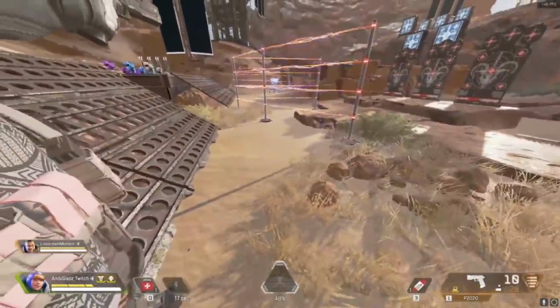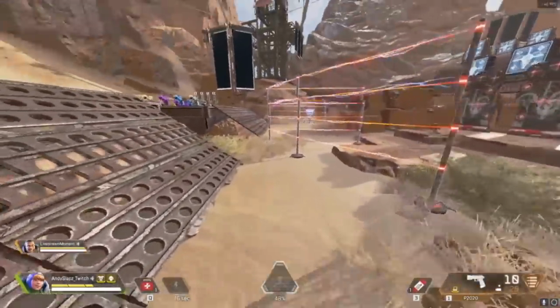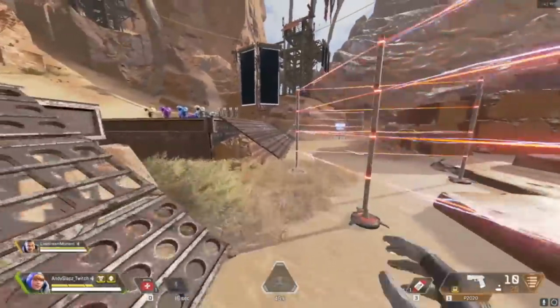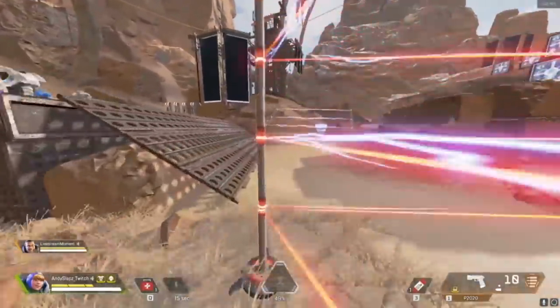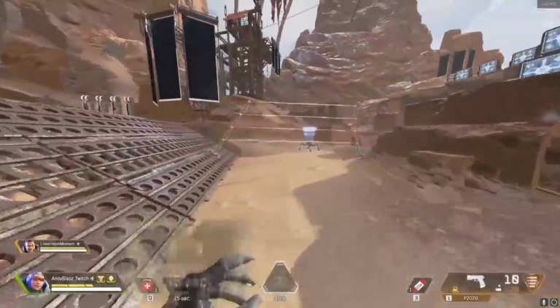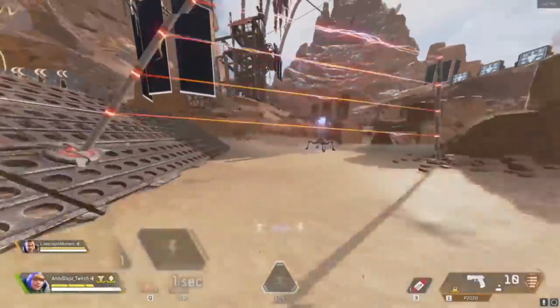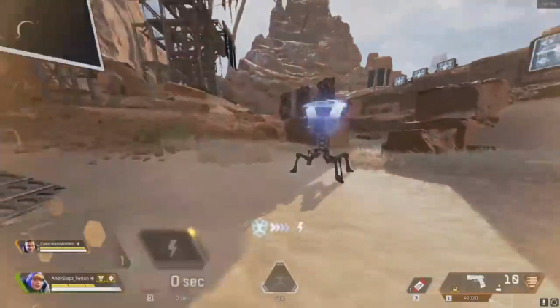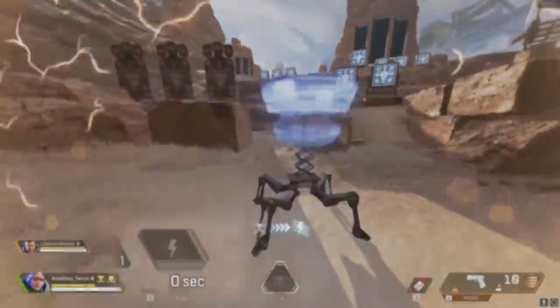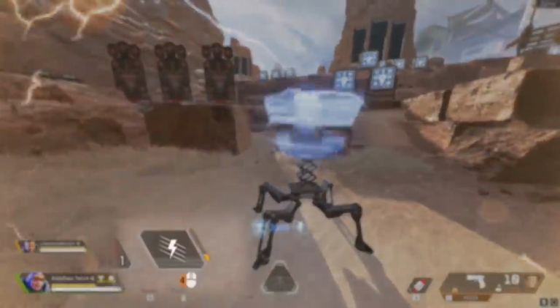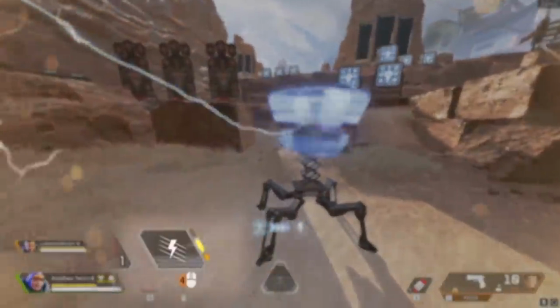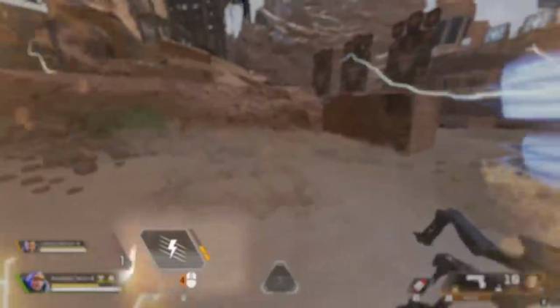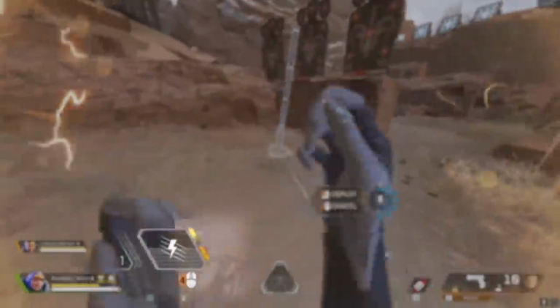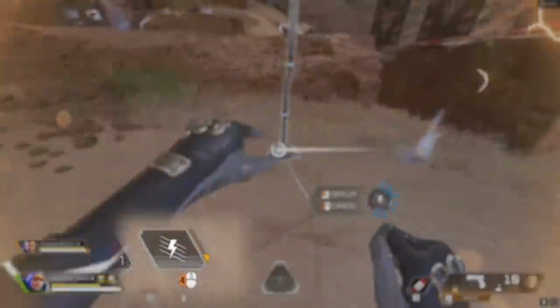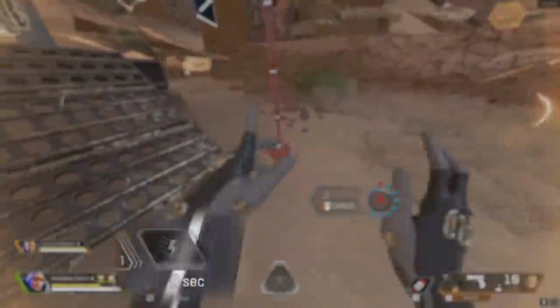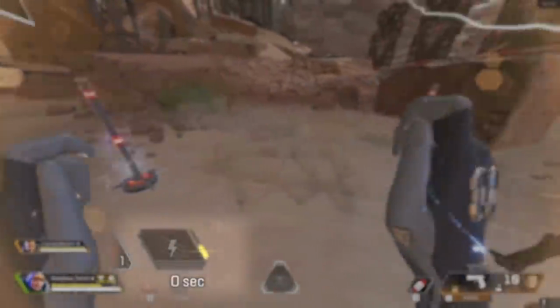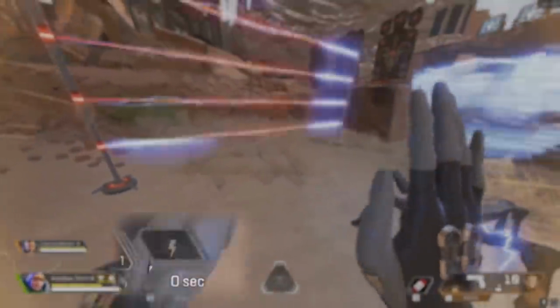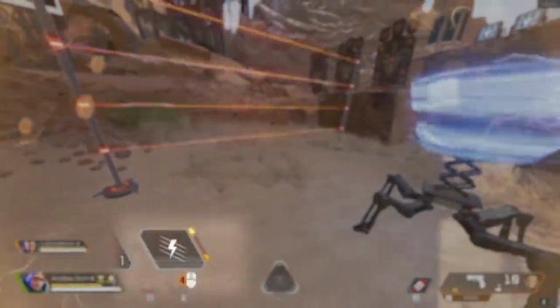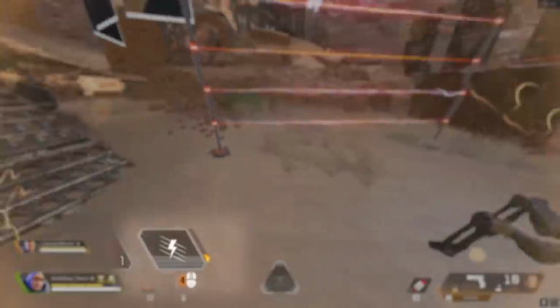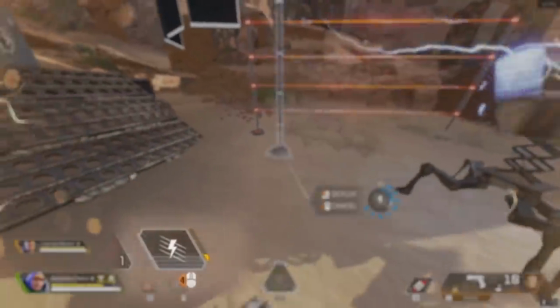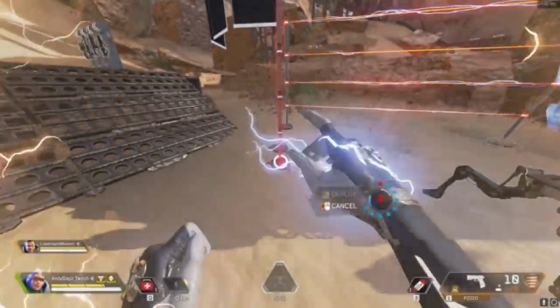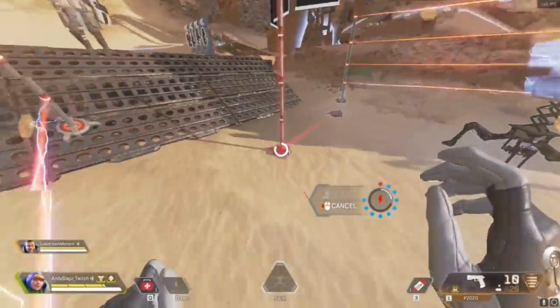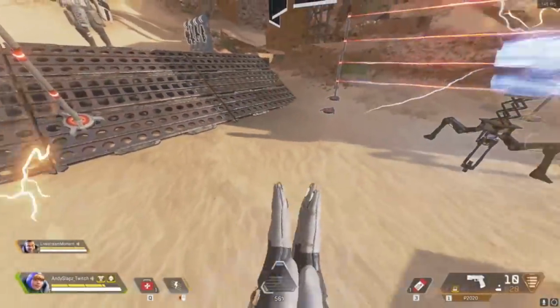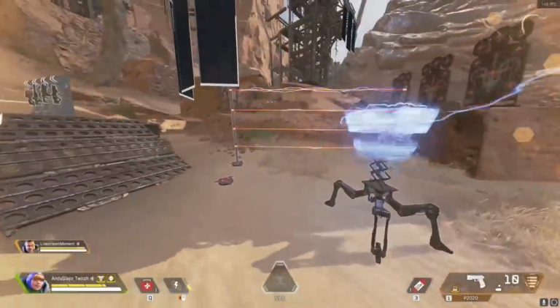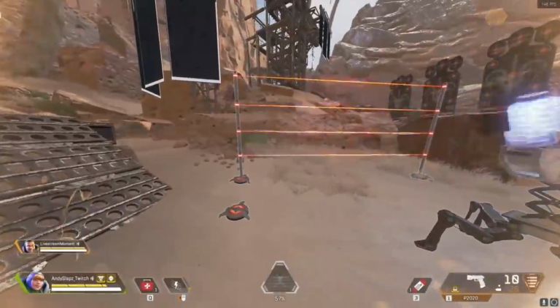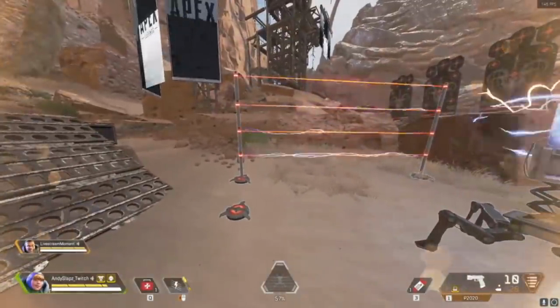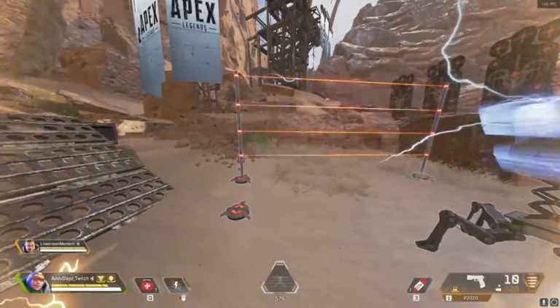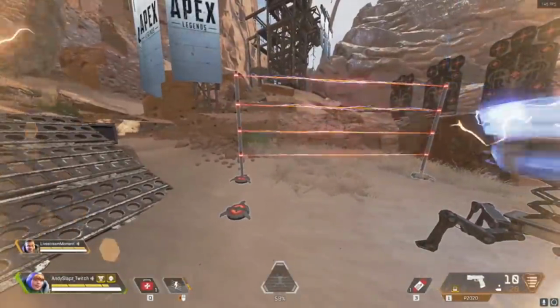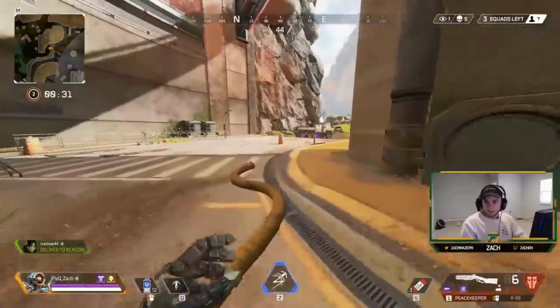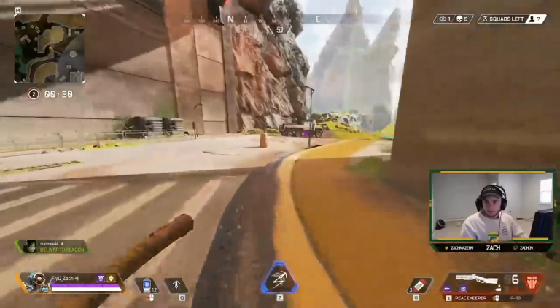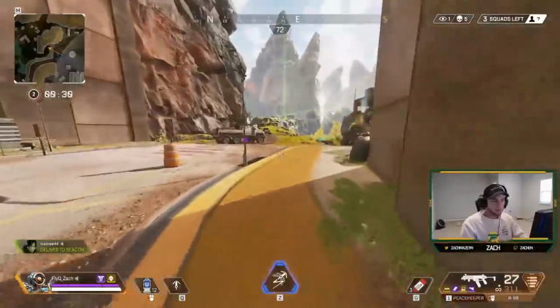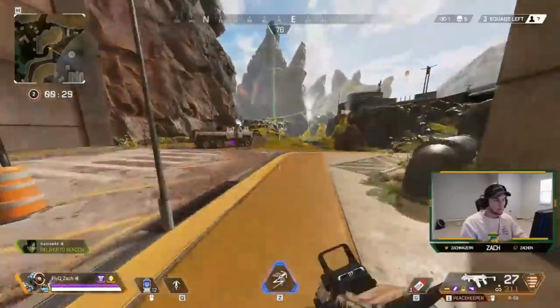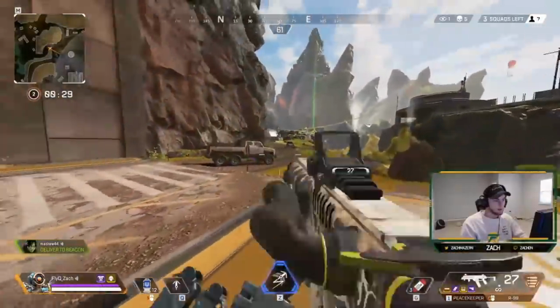This allows her to place her 12 fences a lot faster. Watson is an absolute godsend for holding down tough positions, especially when playing in professional scrims or ranked matchmaking. Now let's talk about our guest today — you may or may not know him personally, but today I'm joined by FlyQuest Zach.